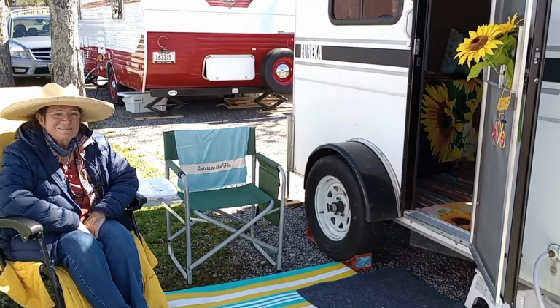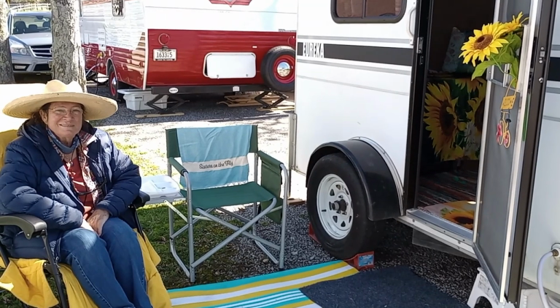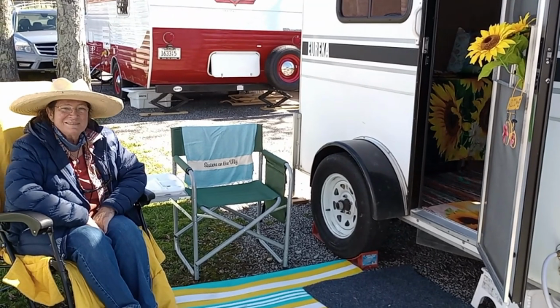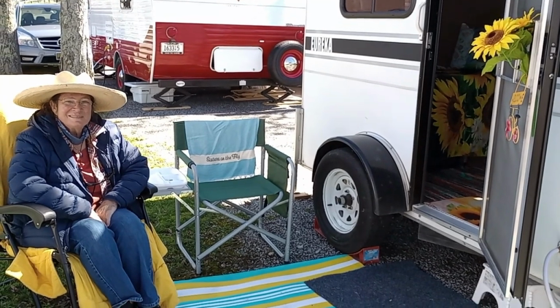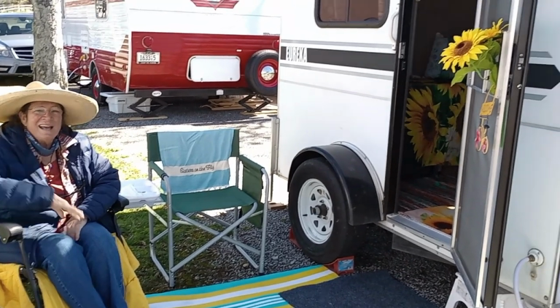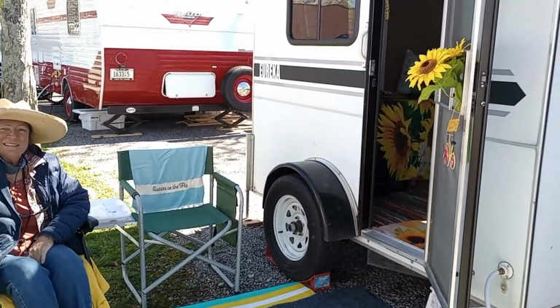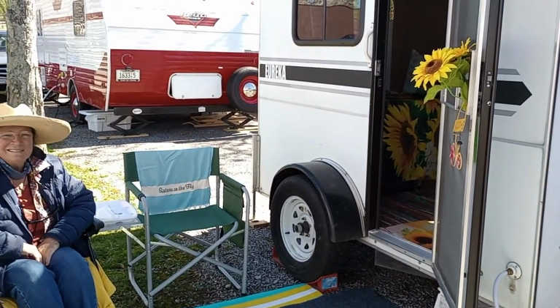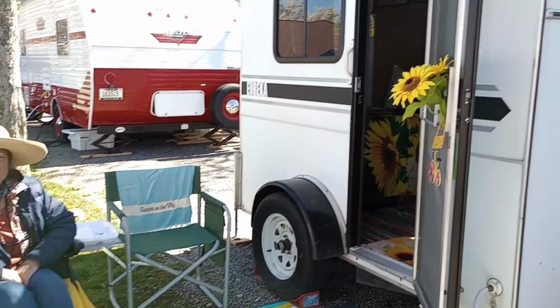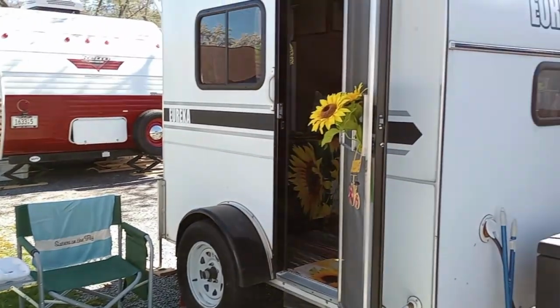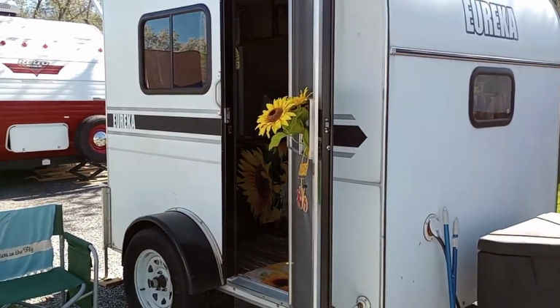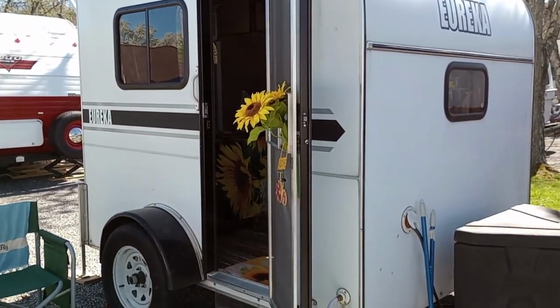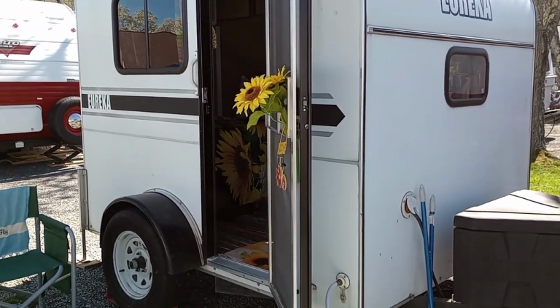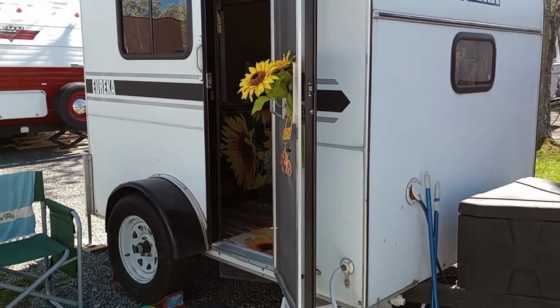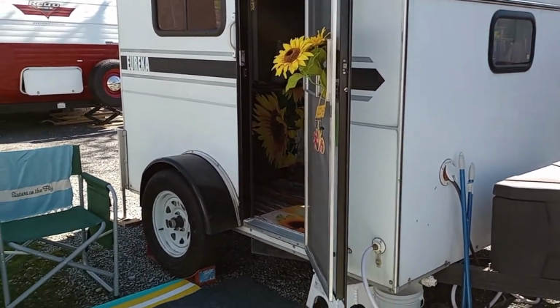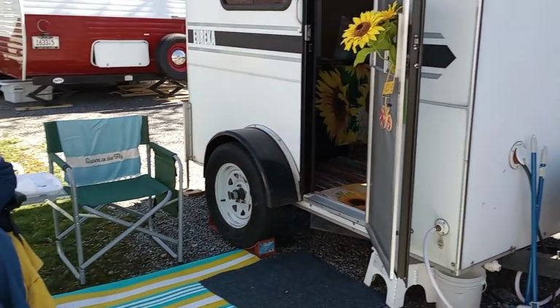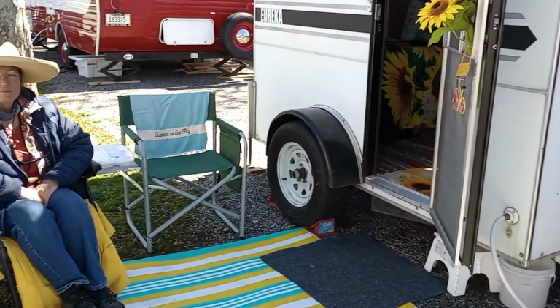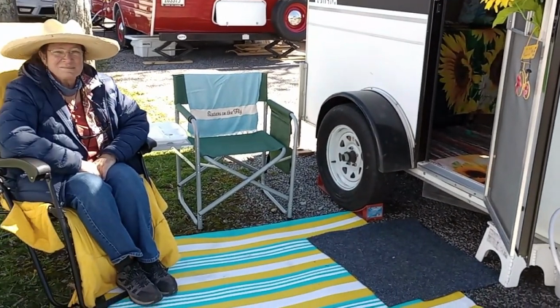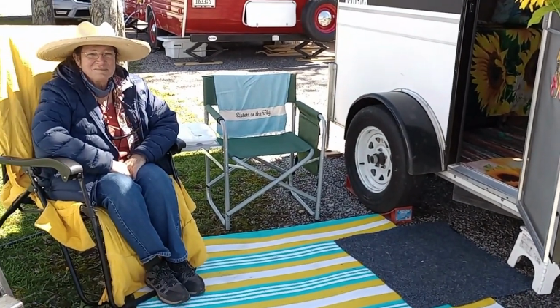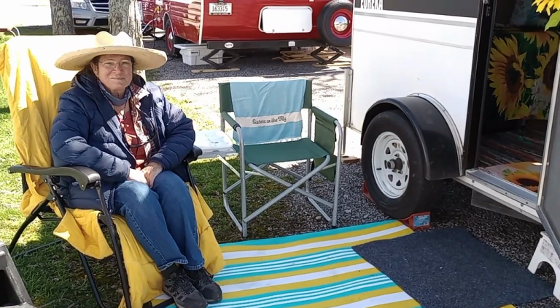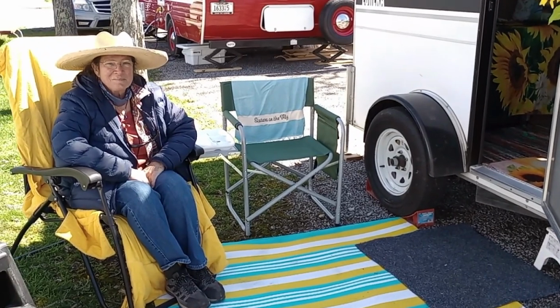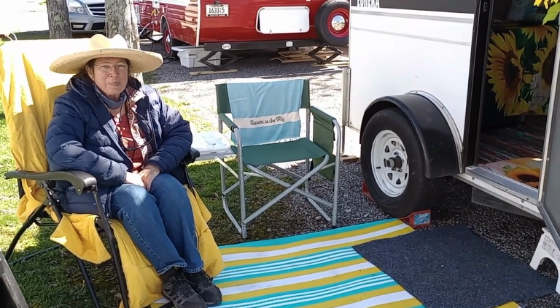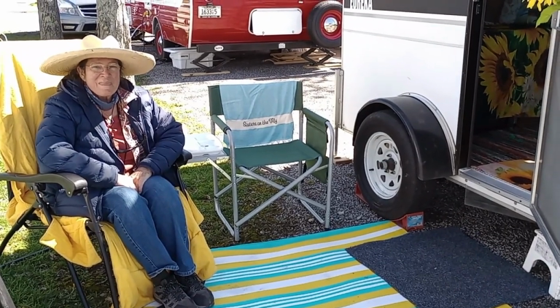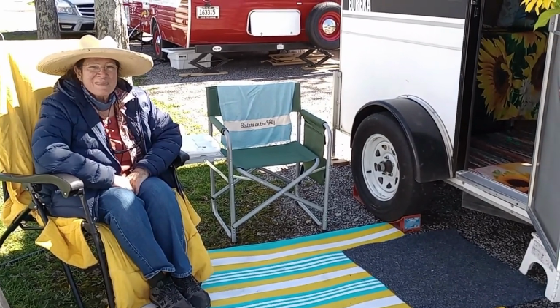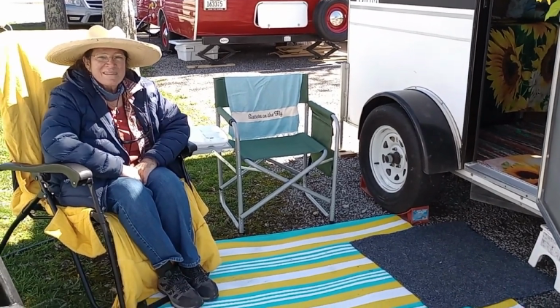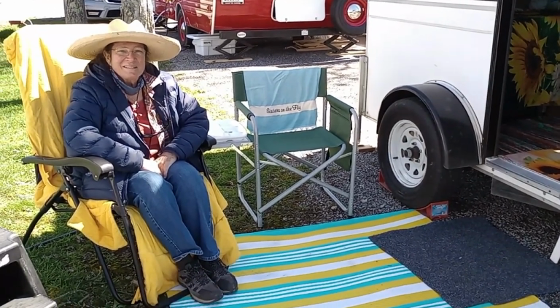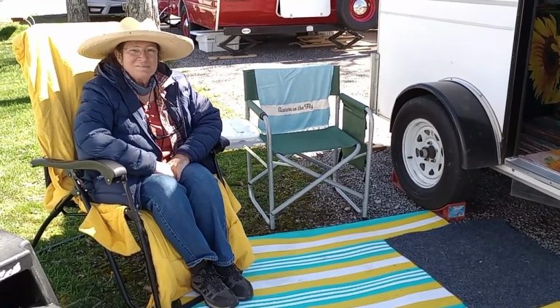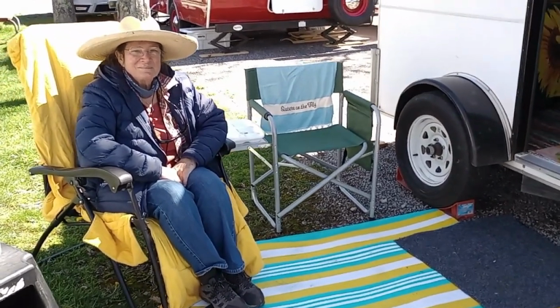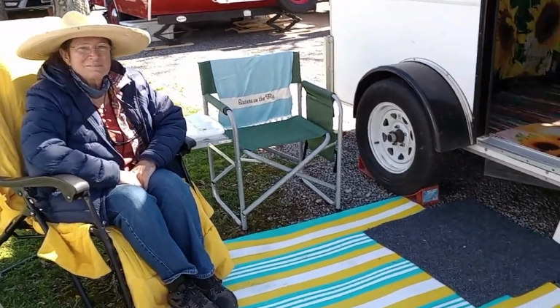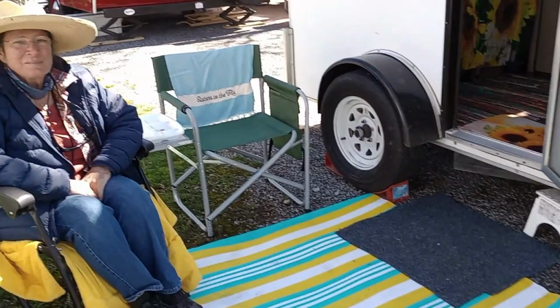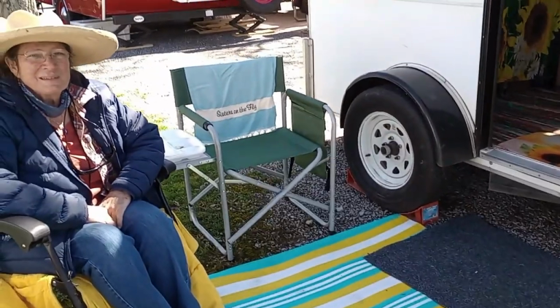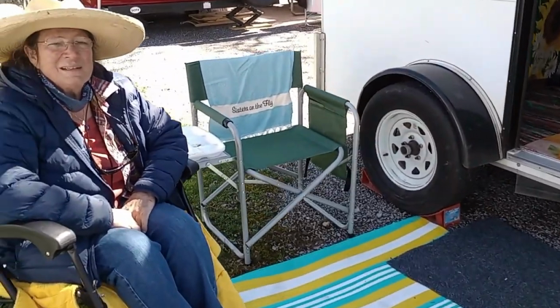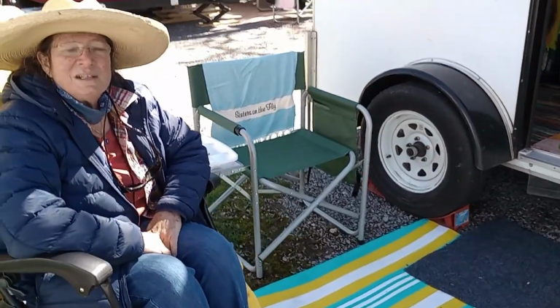Hi, everybody. This is Roxanne, and this is her little camper. Eureka is the brand name, and she has a sister on the fly. We are at an event in Pigeon Forge, Tennessee, and she's going to tell us about her camper. How long have you had it, Roxanne?